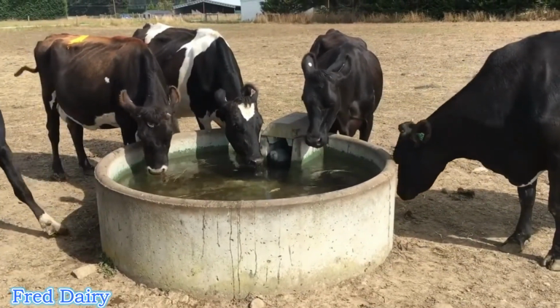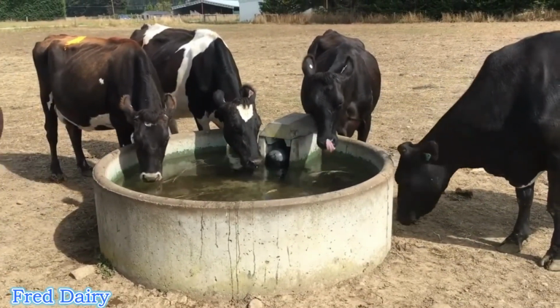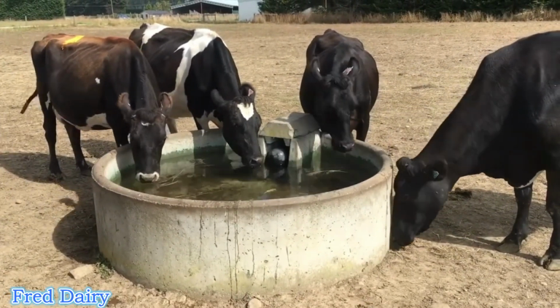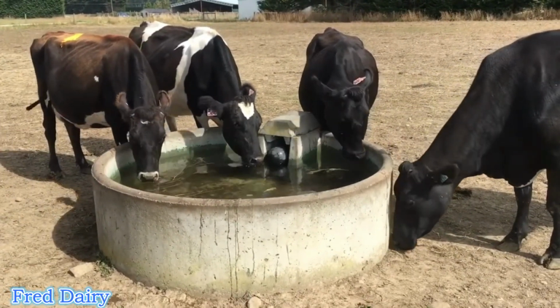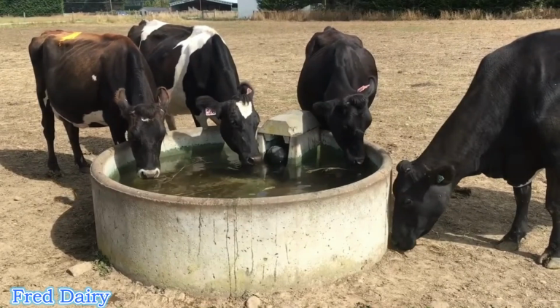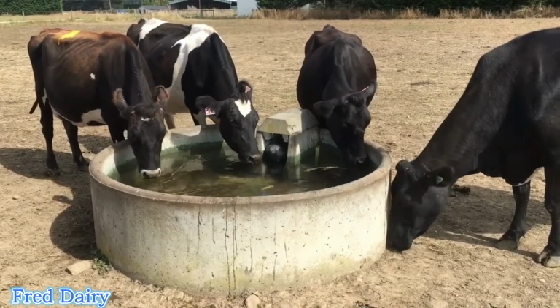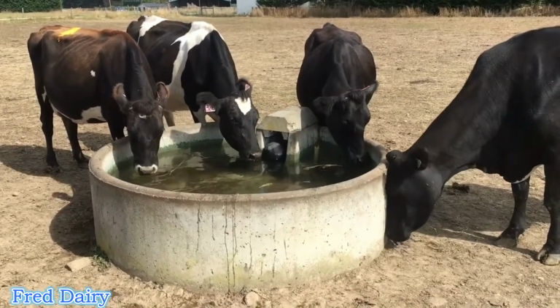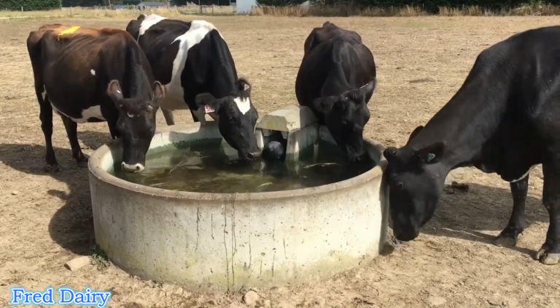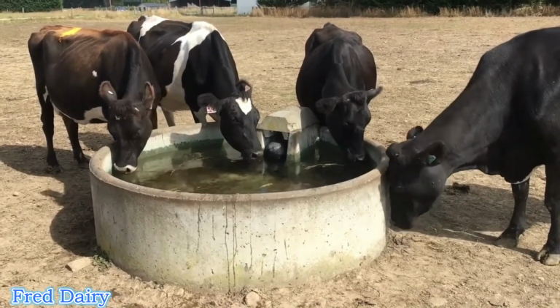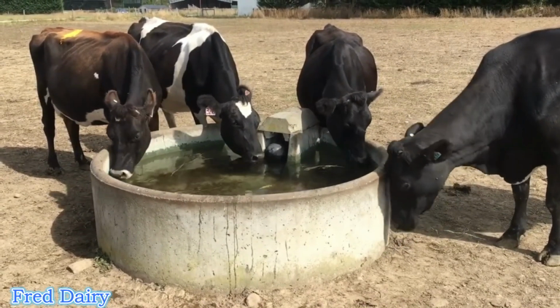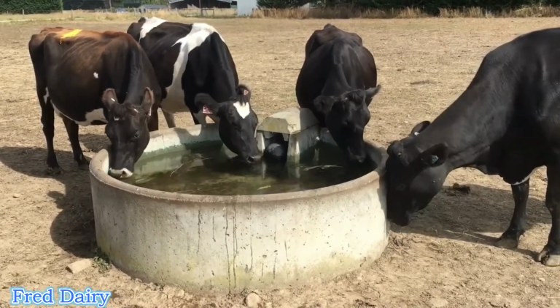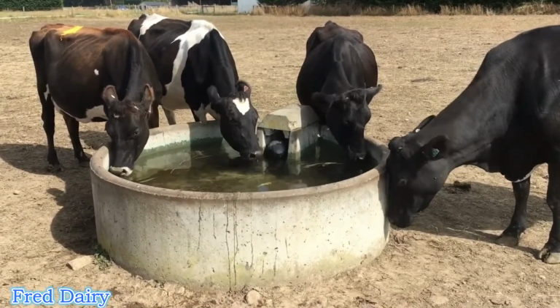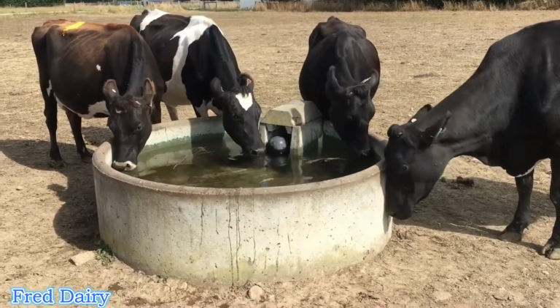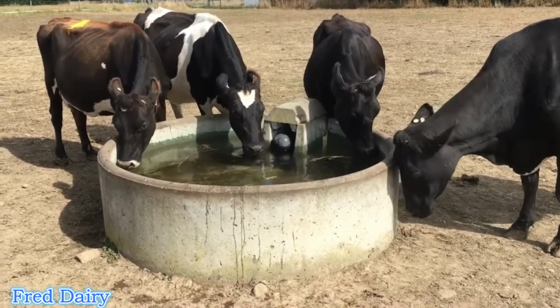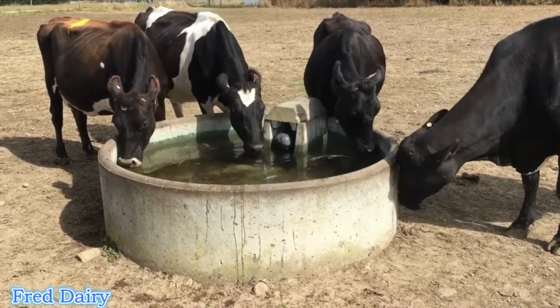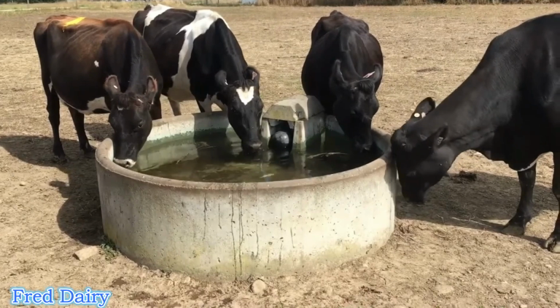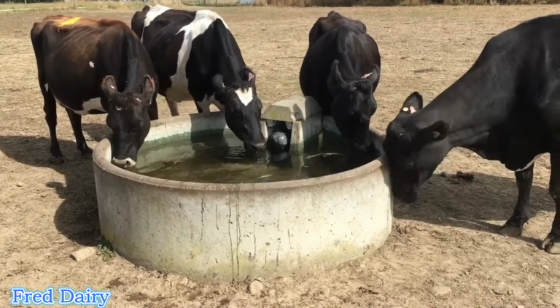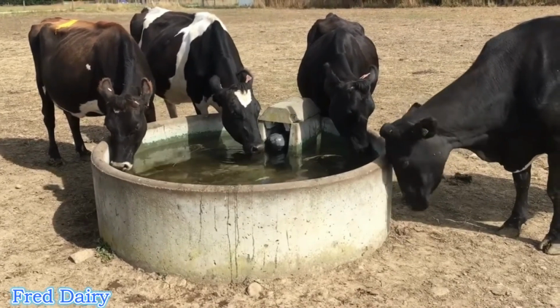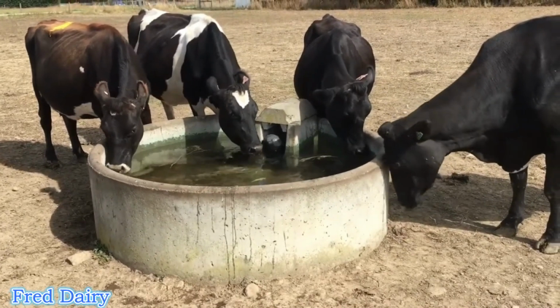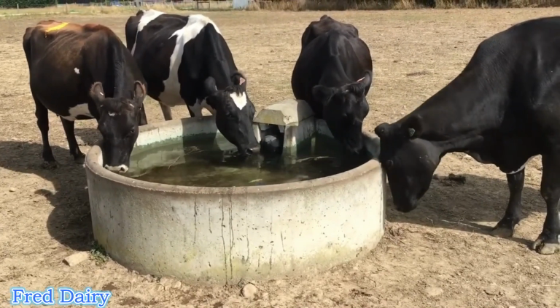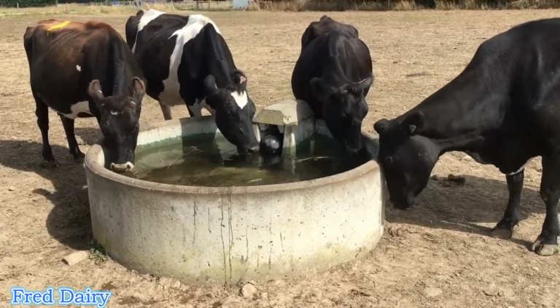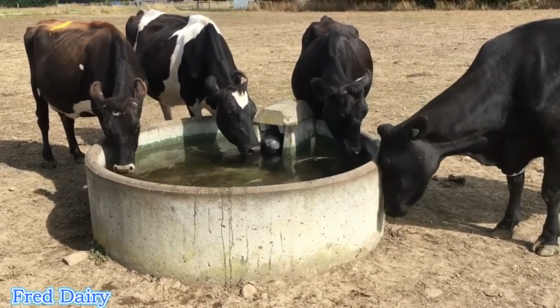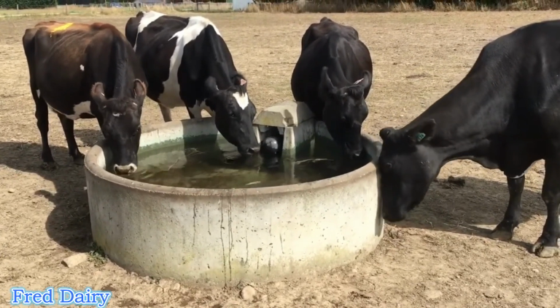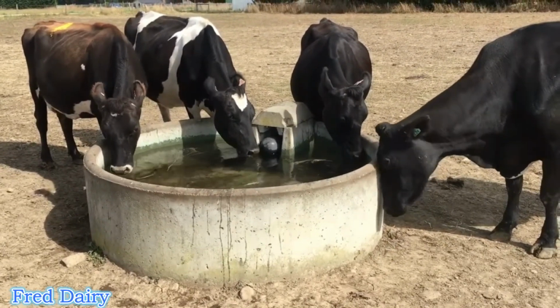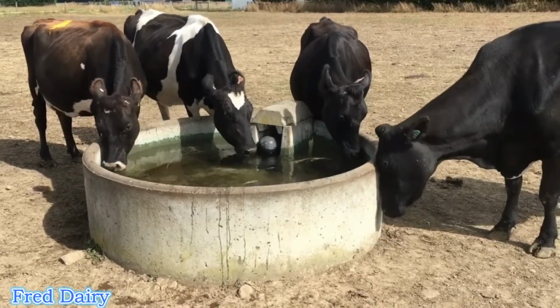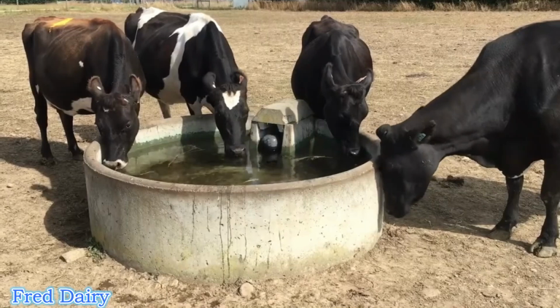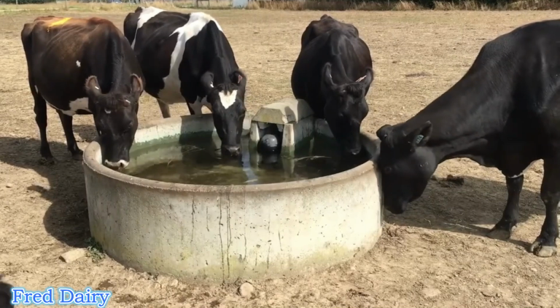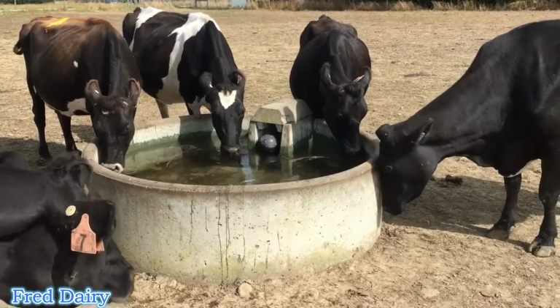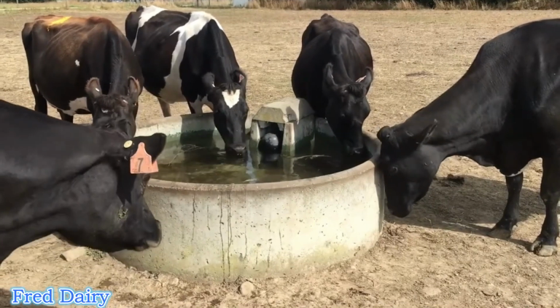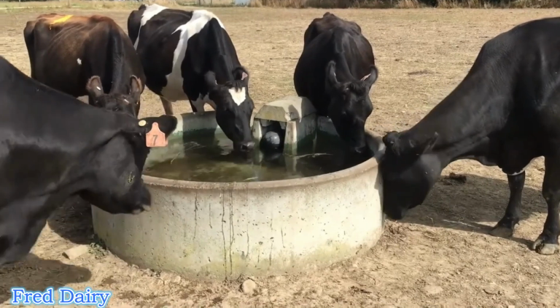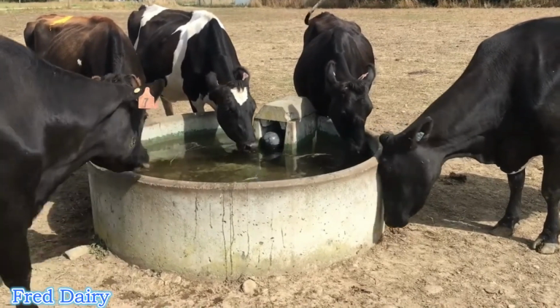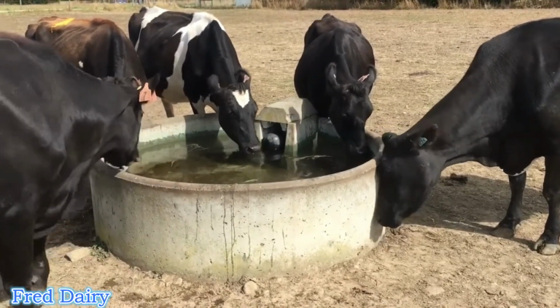Always check on your cows' water intake. Spend around 15 to 20 minutes watching how your cow behaves at the drinker. You can also install CCTV in your cow shed so that you can see exactly what happens when you are not around.